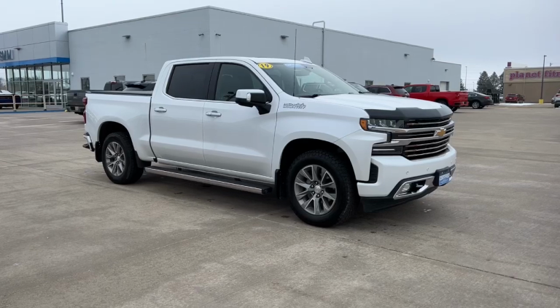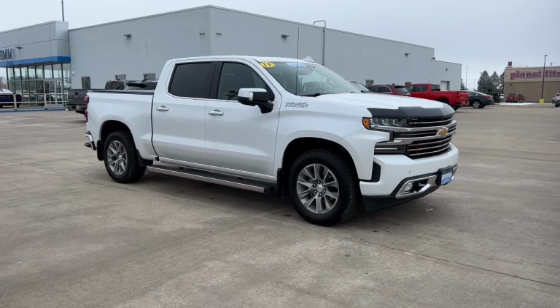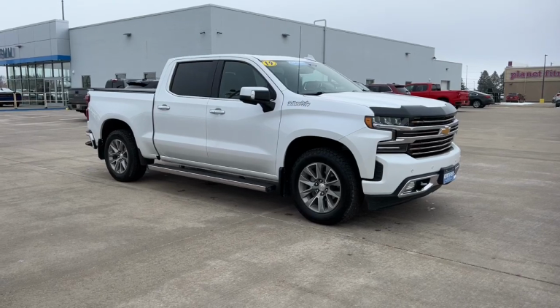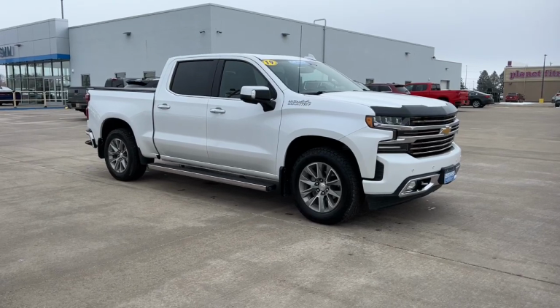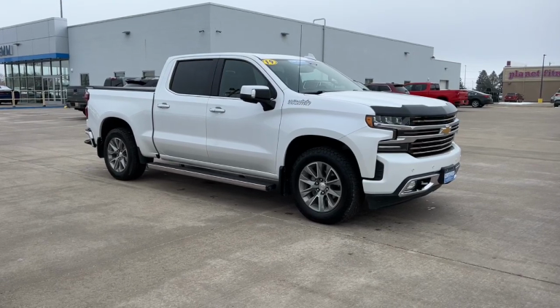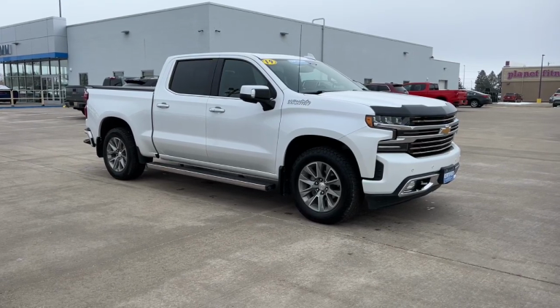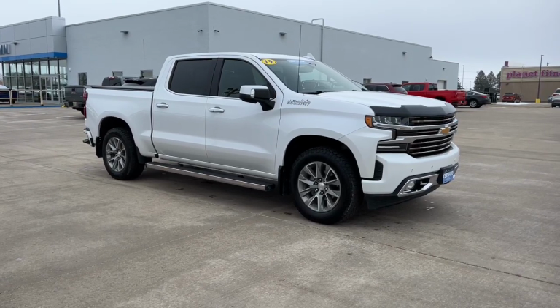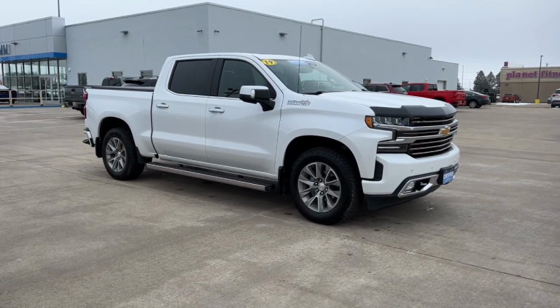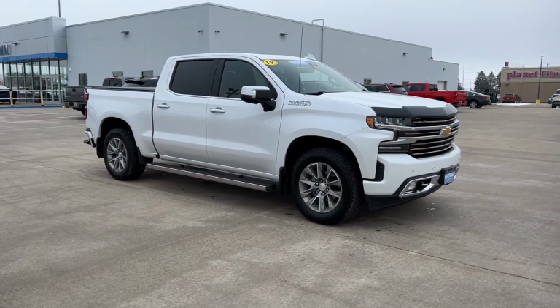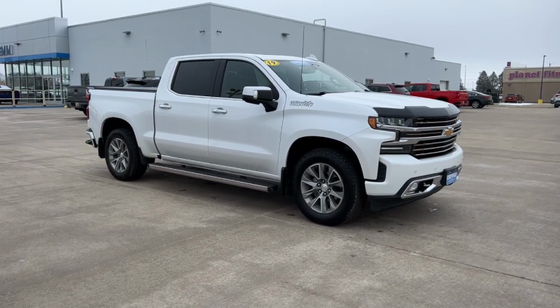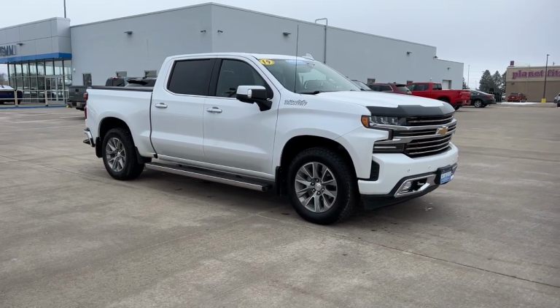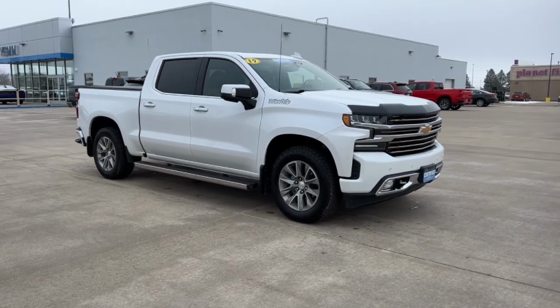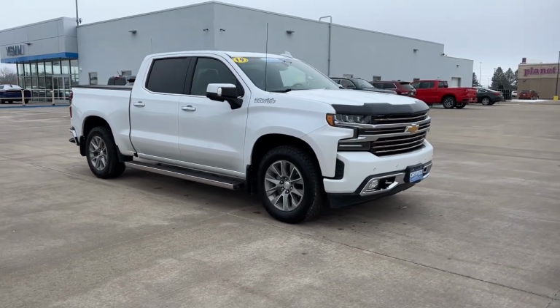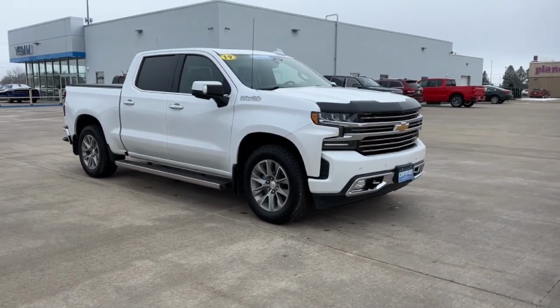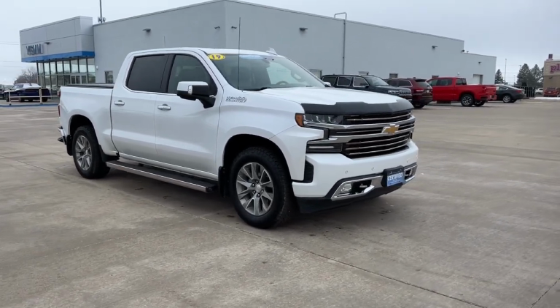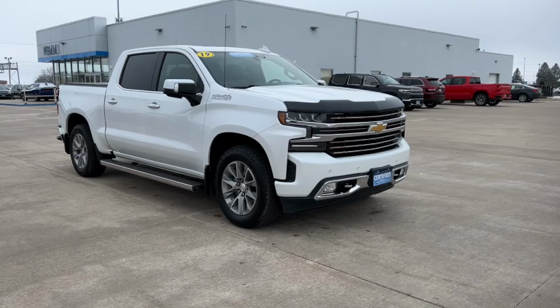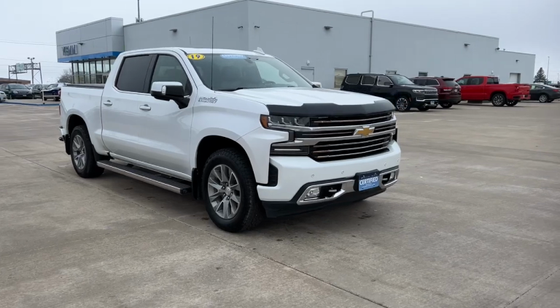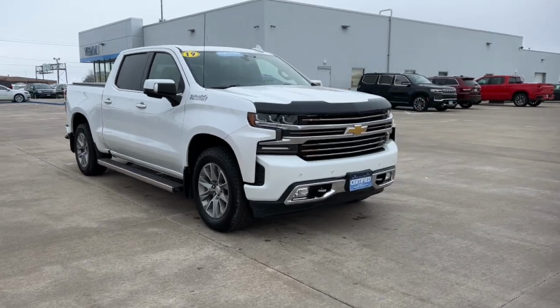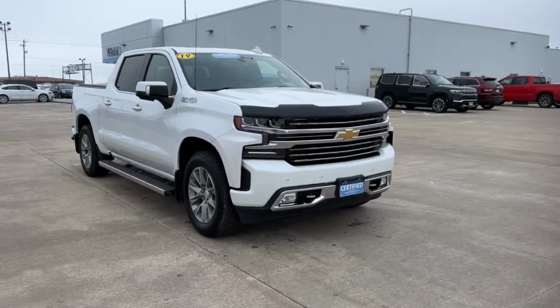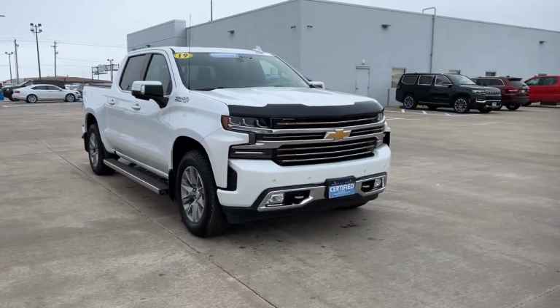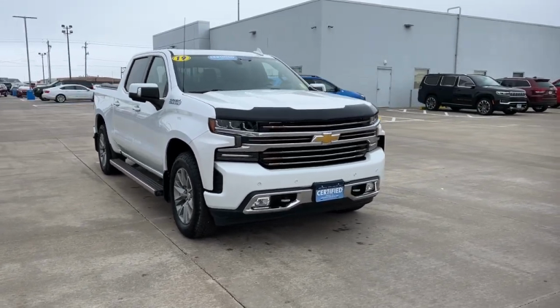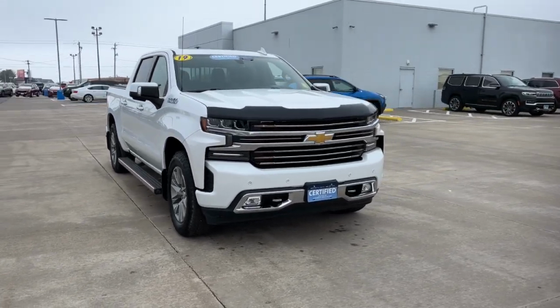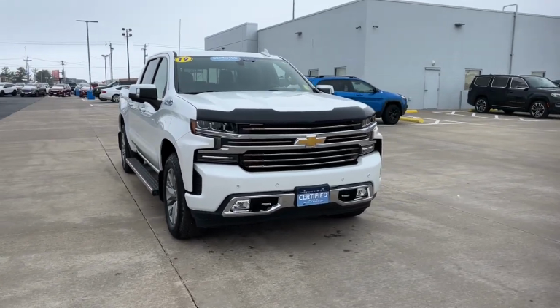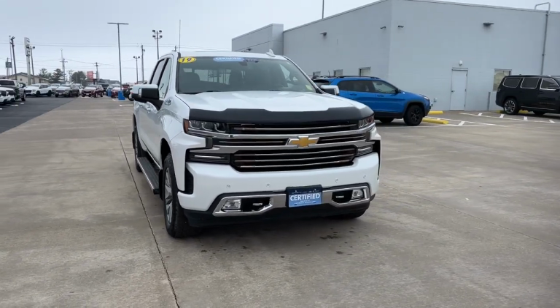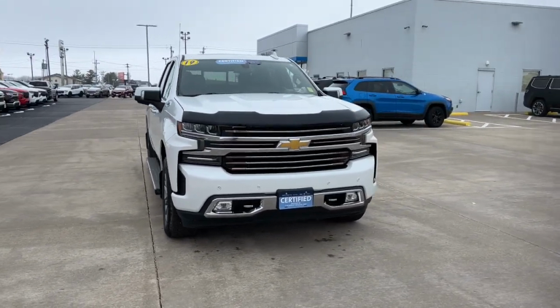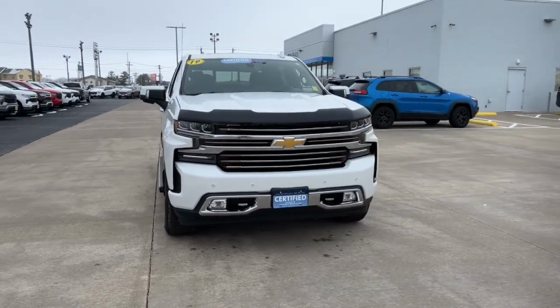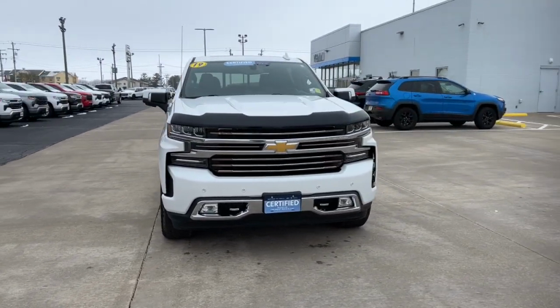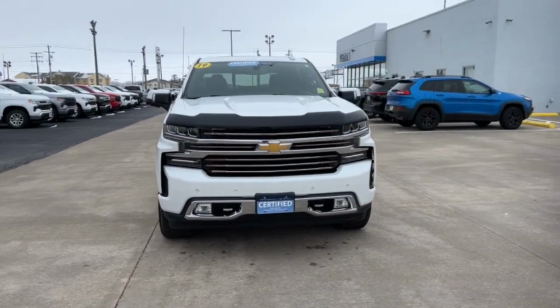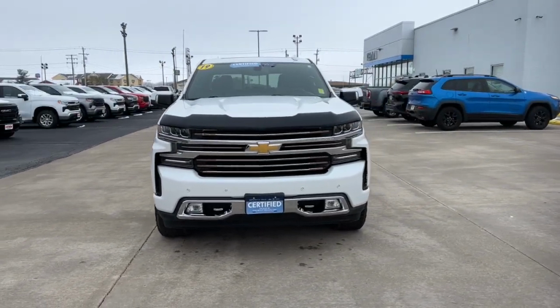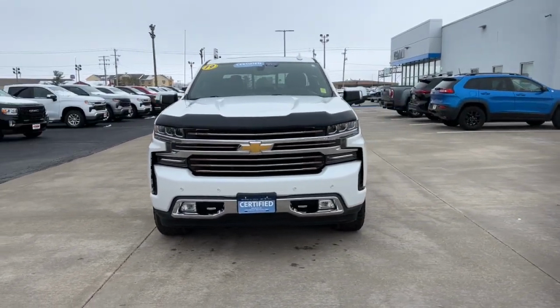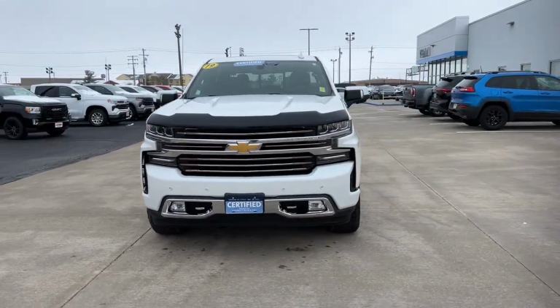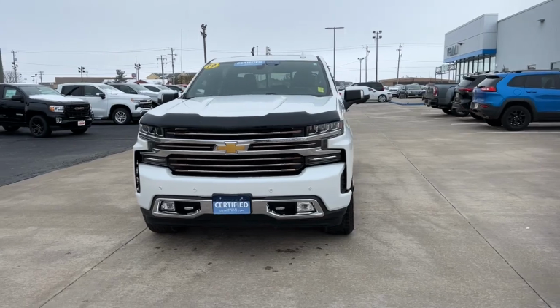You just found the 2019 Chevrolet Silverado 1500. With less than 50,000 miles on the odometer, this vehicle stands out from the rest.